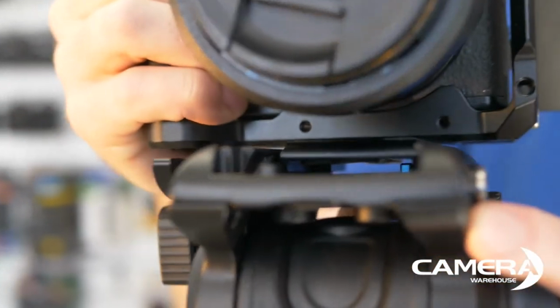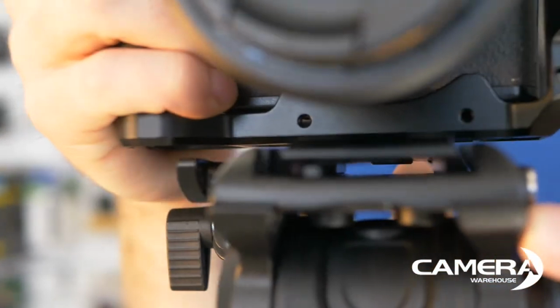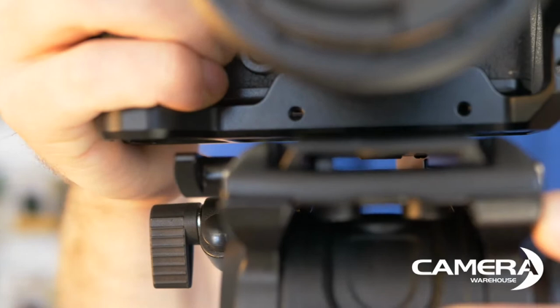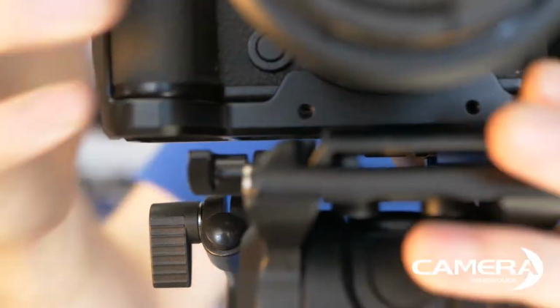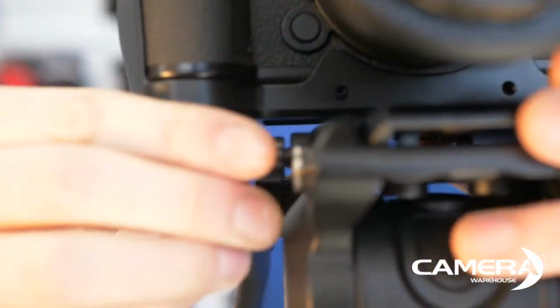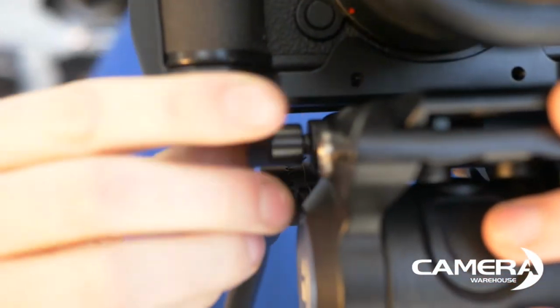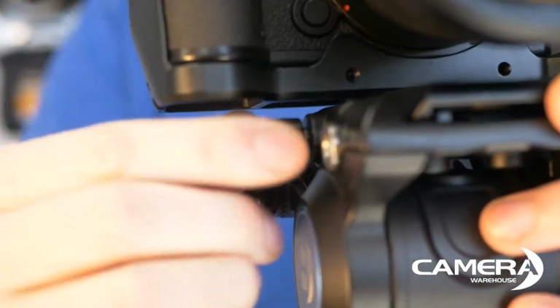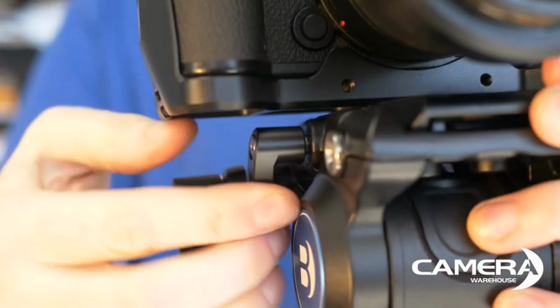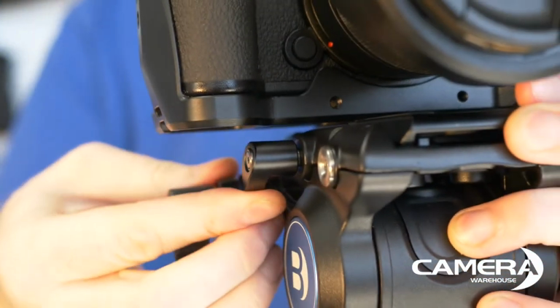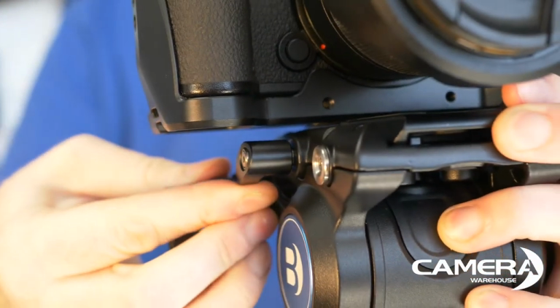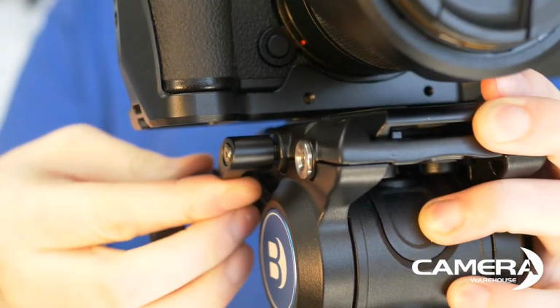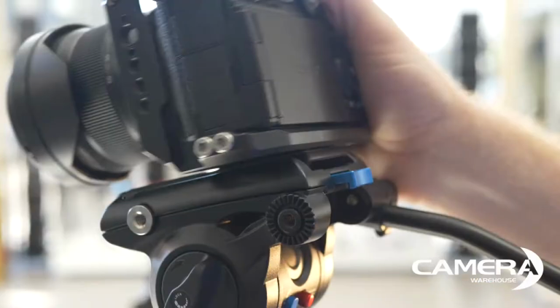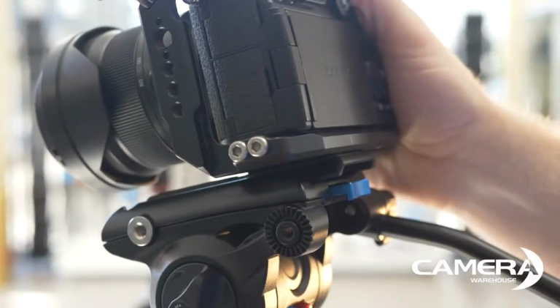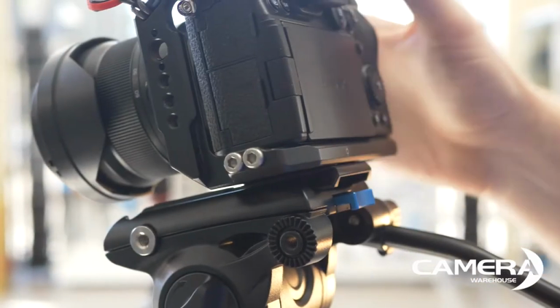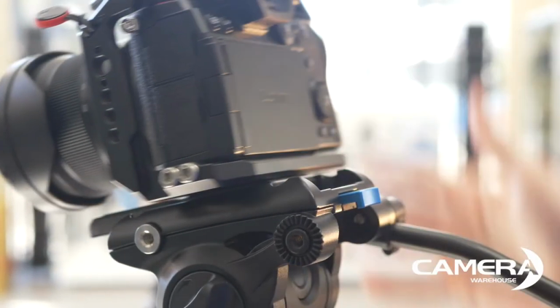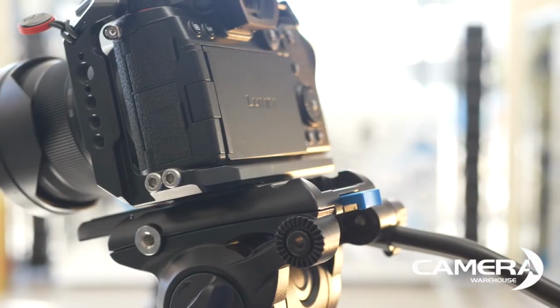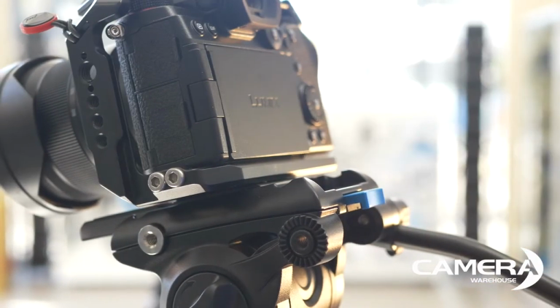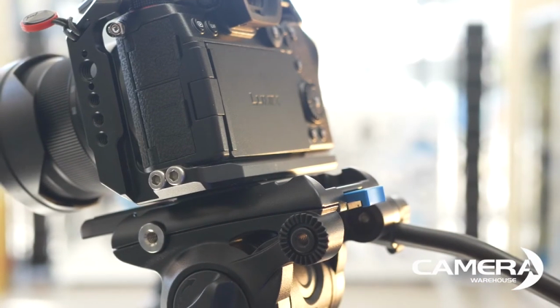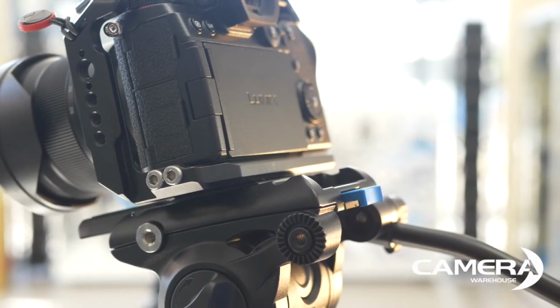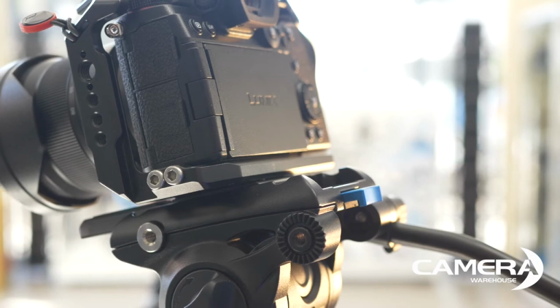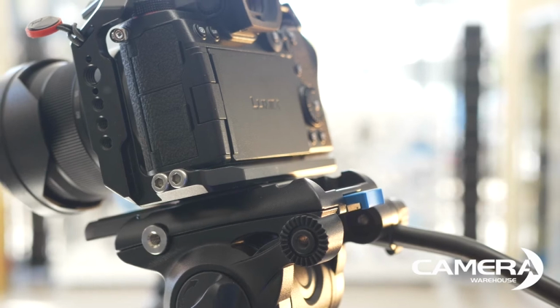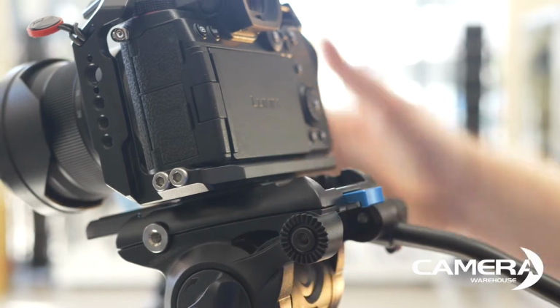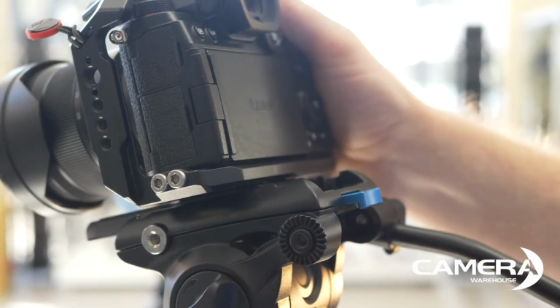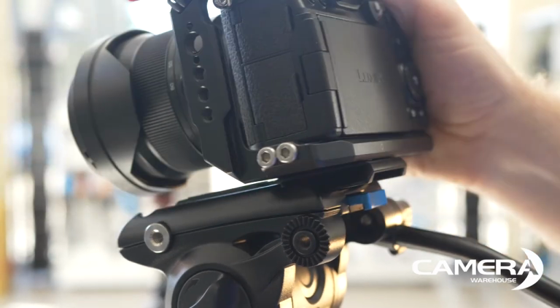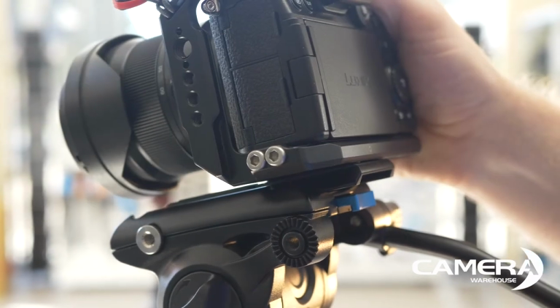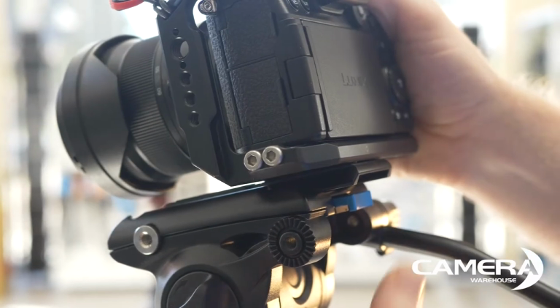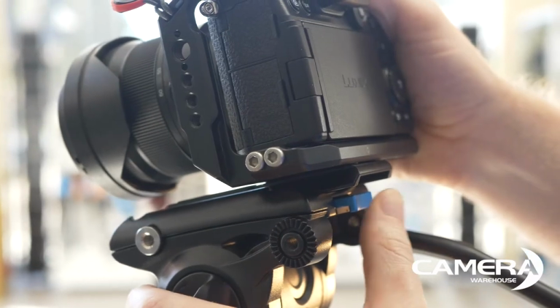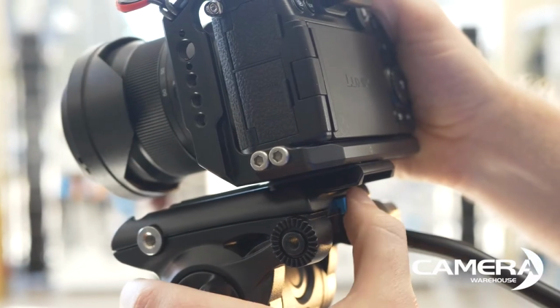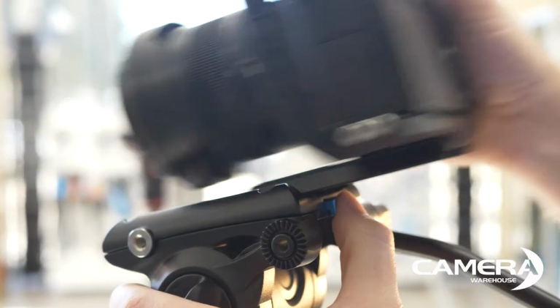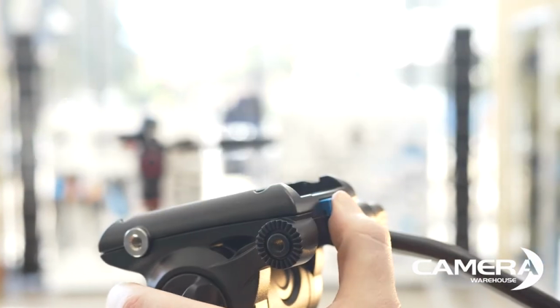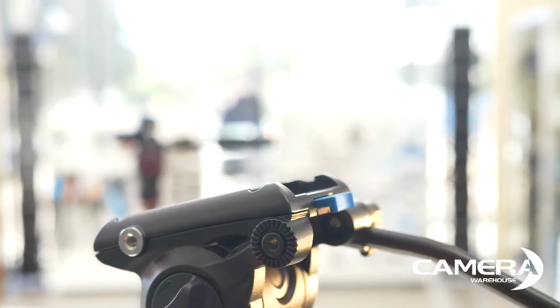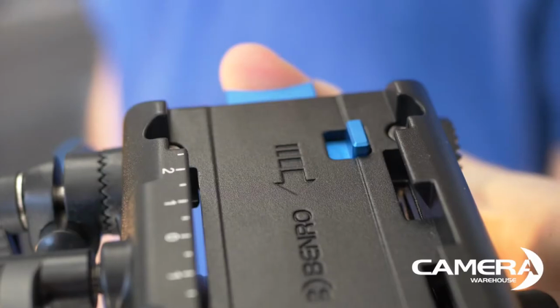When mounting the camera, you tighten this thread. If you don't, well, the camera still isn't going anywhere, thanks to this safety lock.